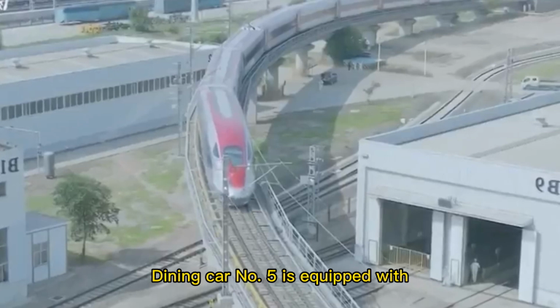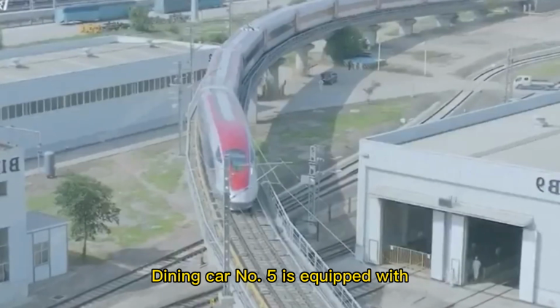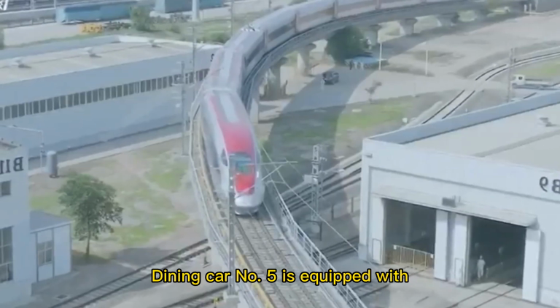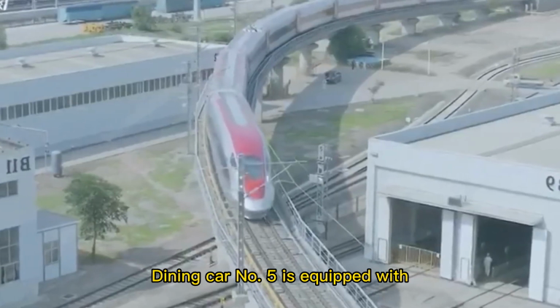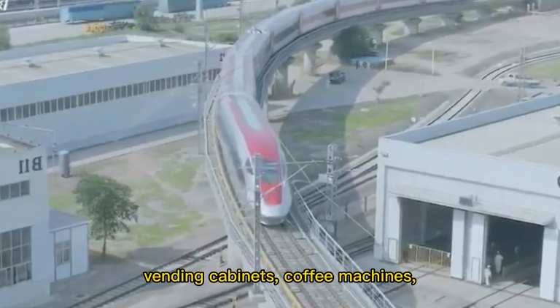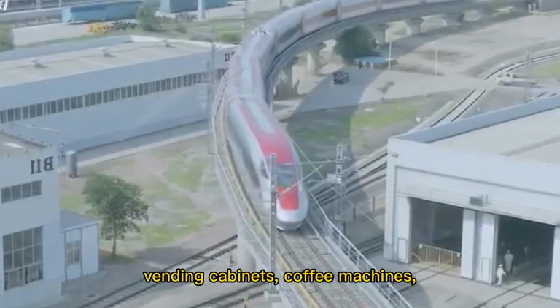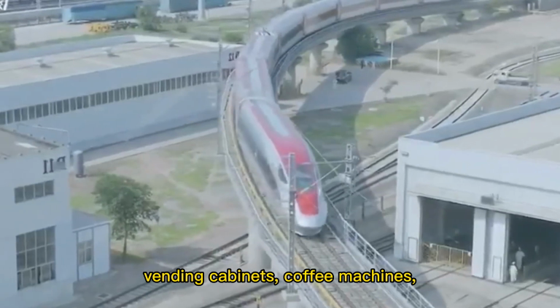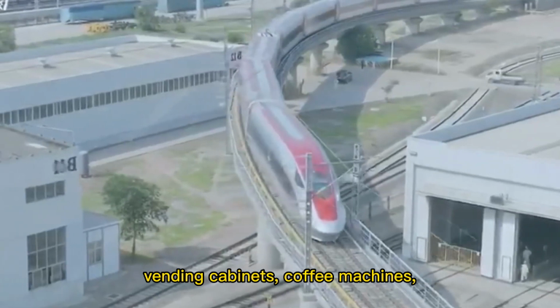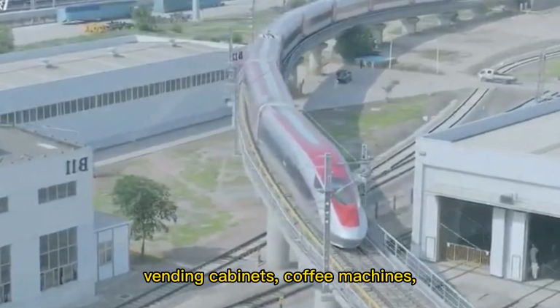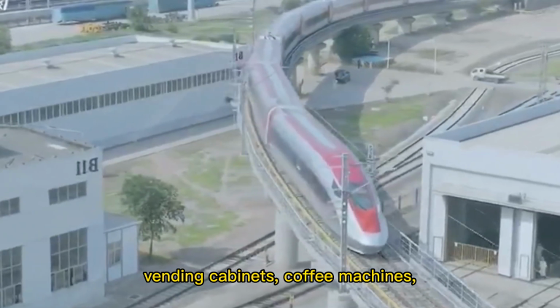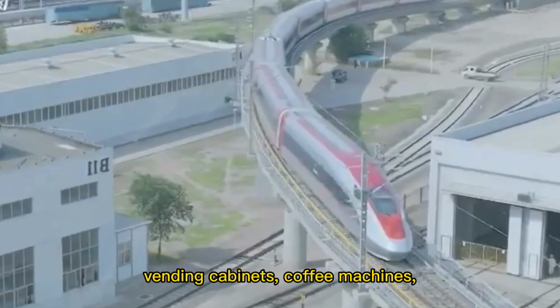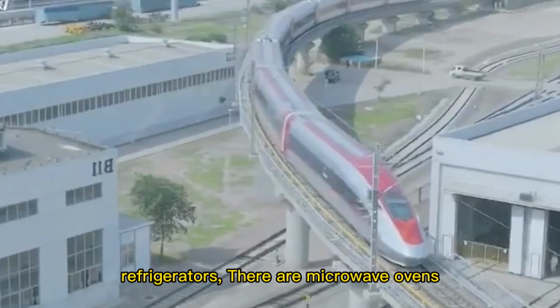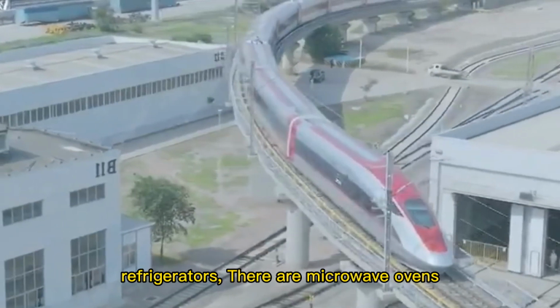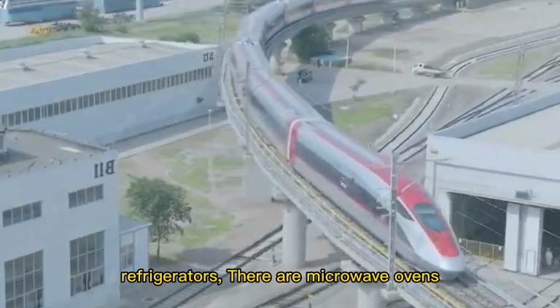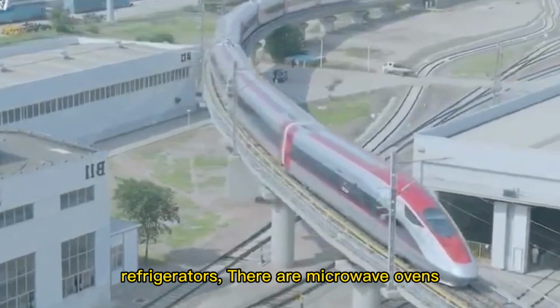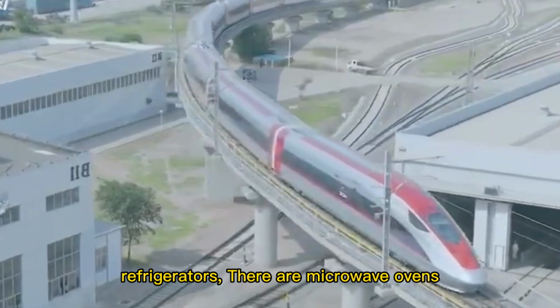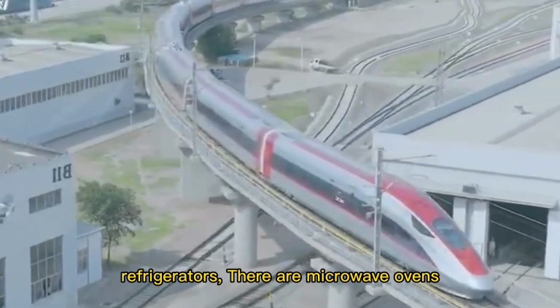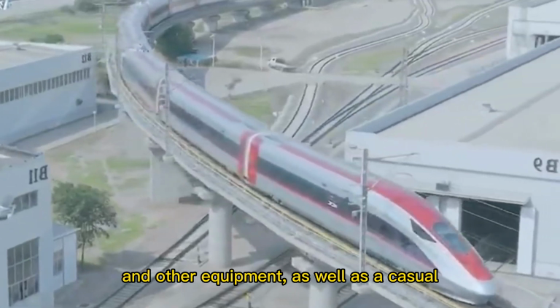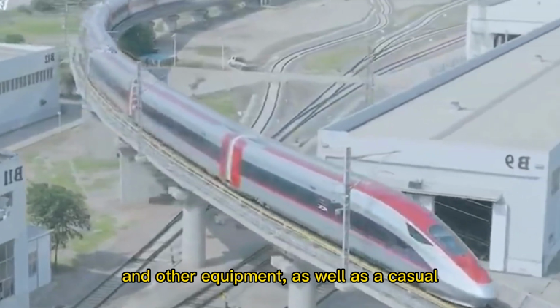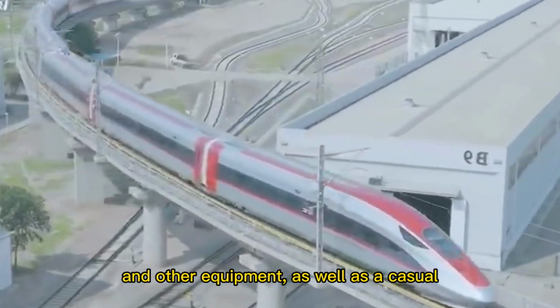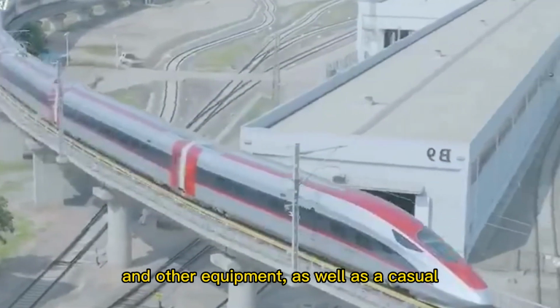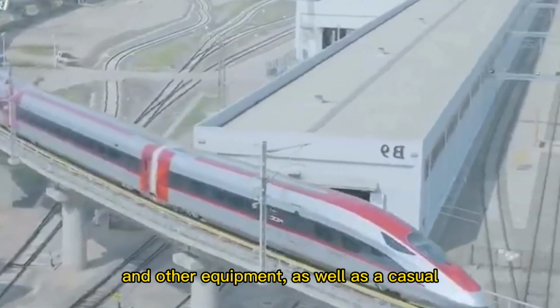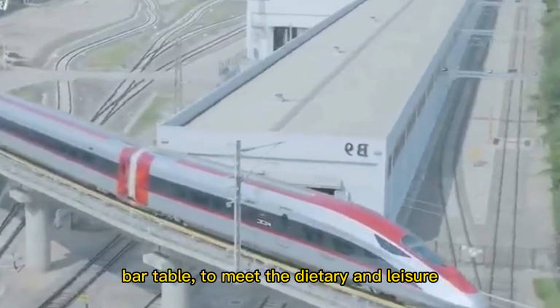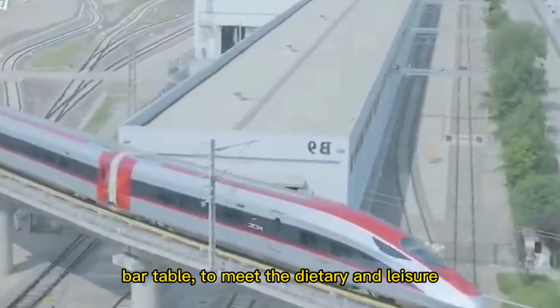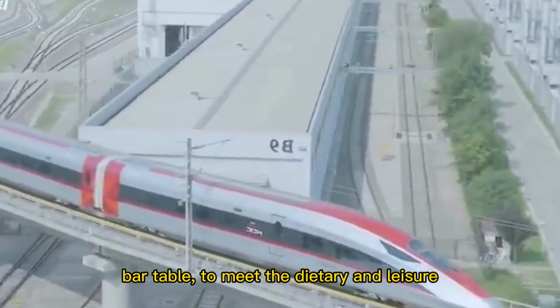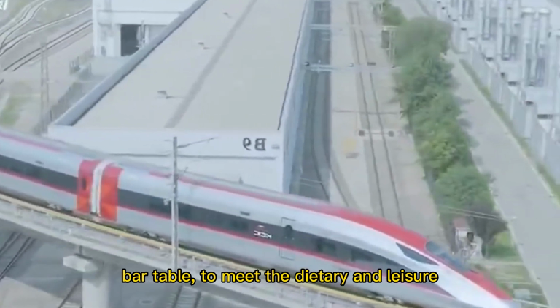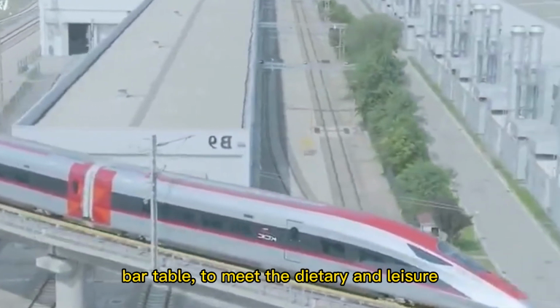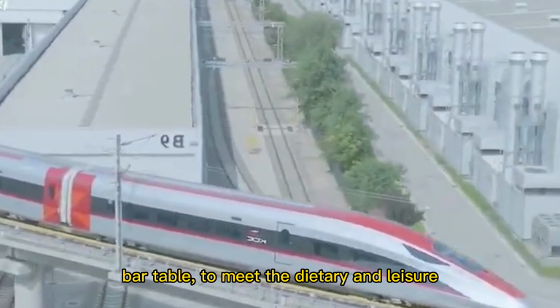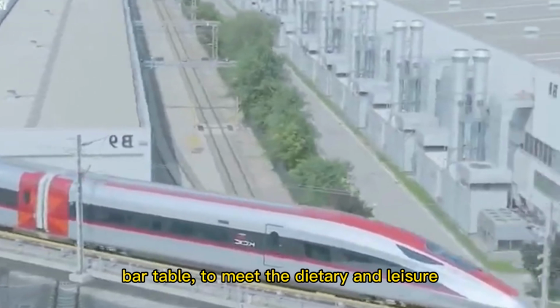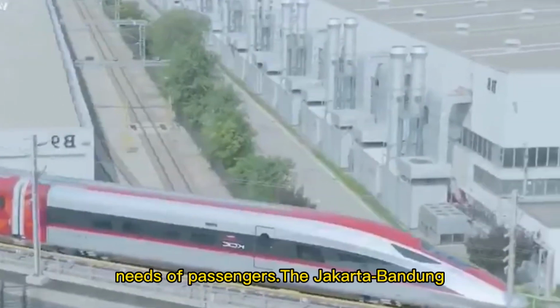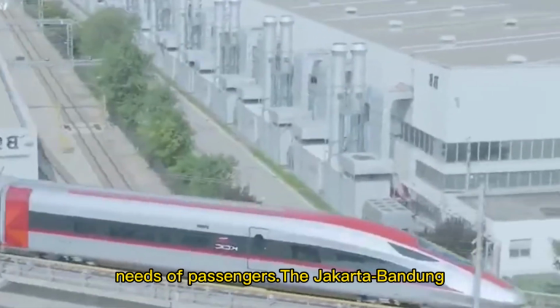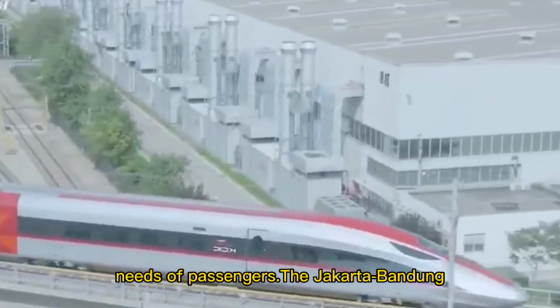Dining car number five is equipped with vending cabinets, coffee machines, refrigerators, and microwave ovens, as well as a casual bar table, to meet the dietary and leisure needs of passengers.